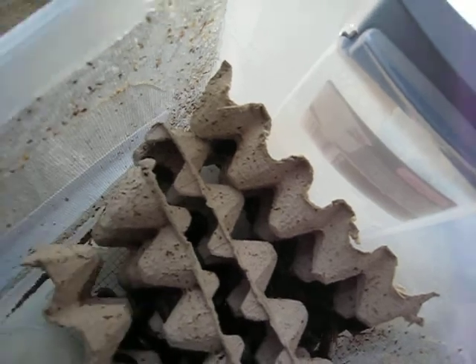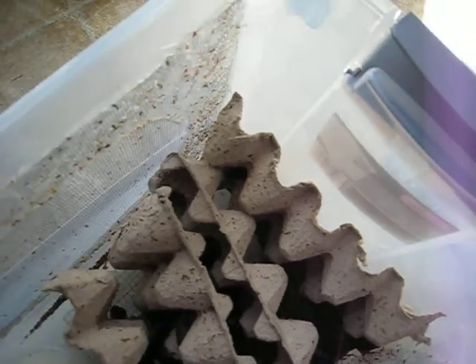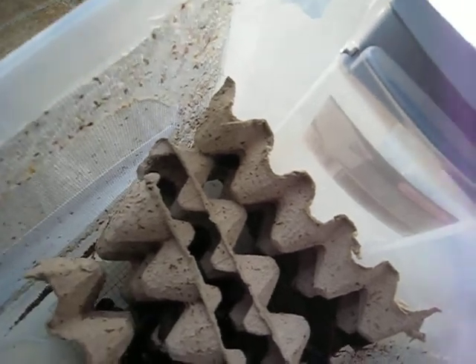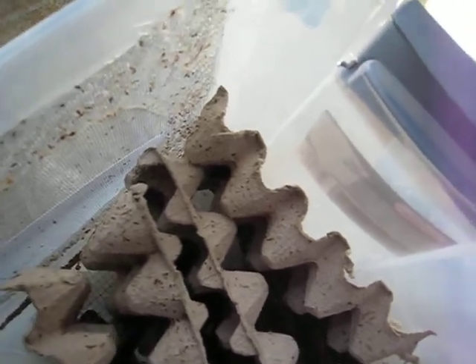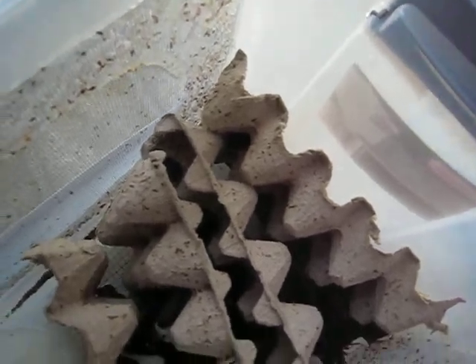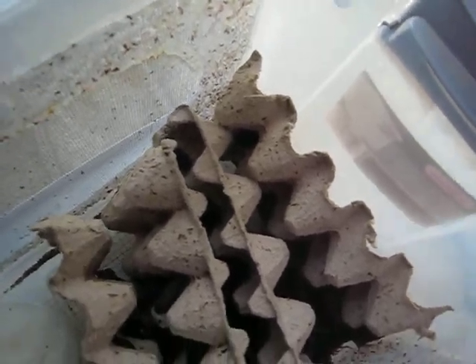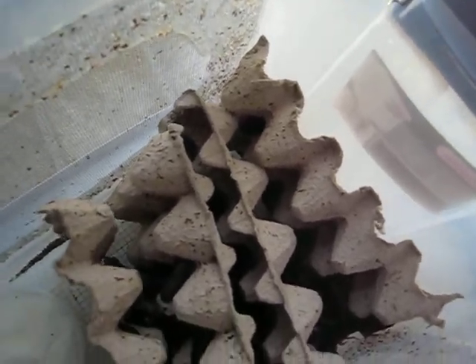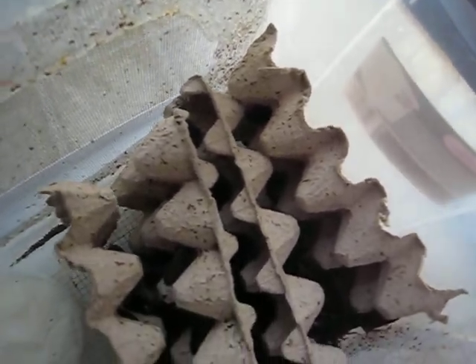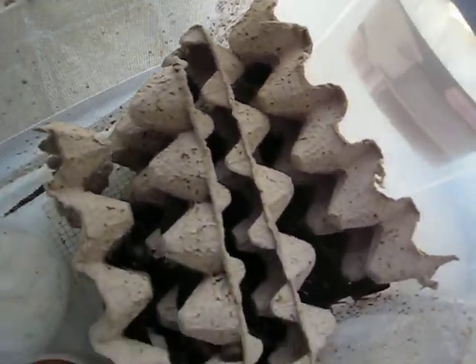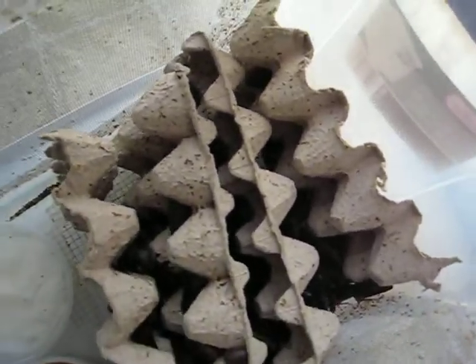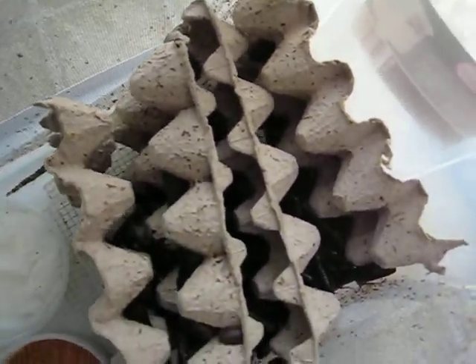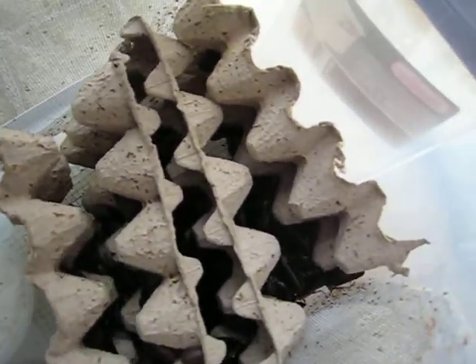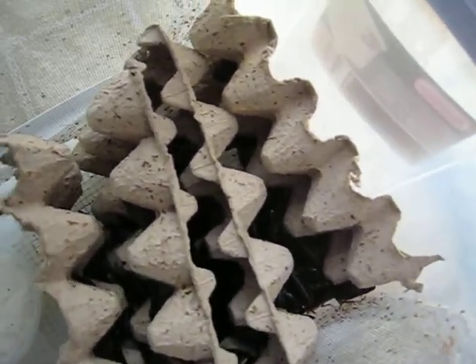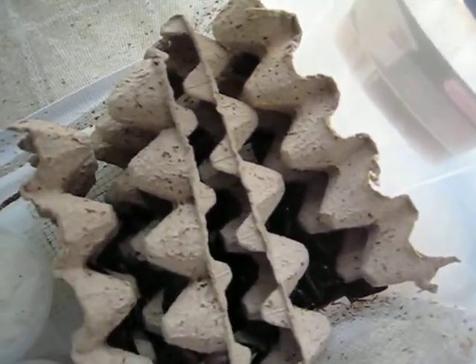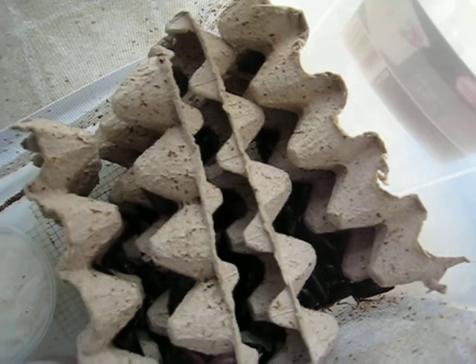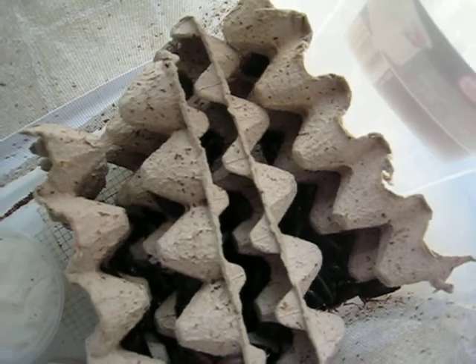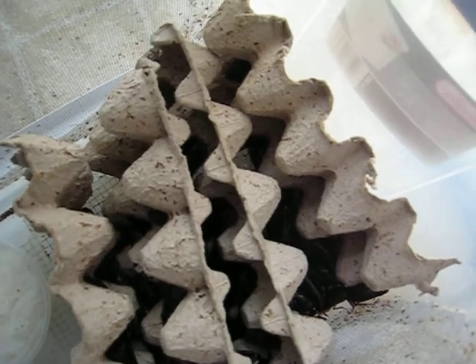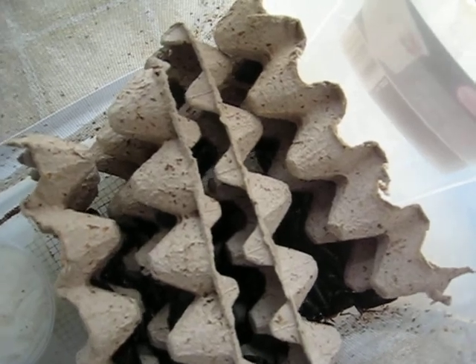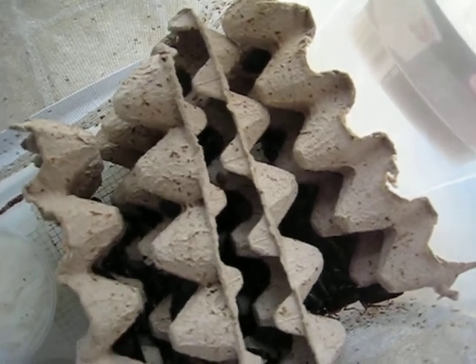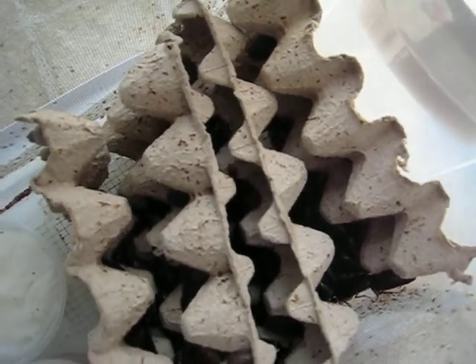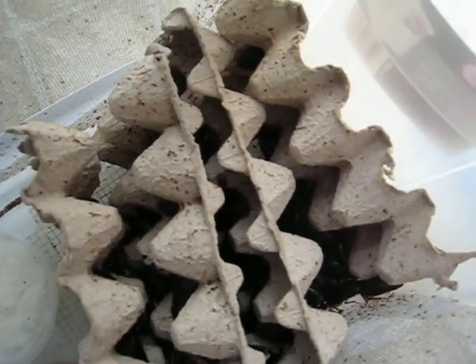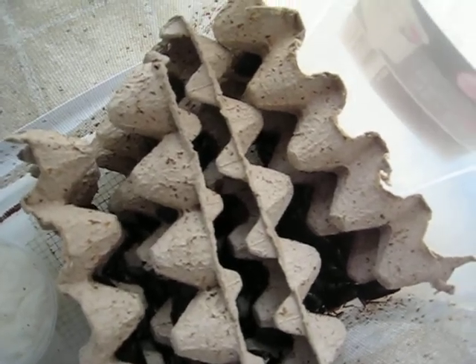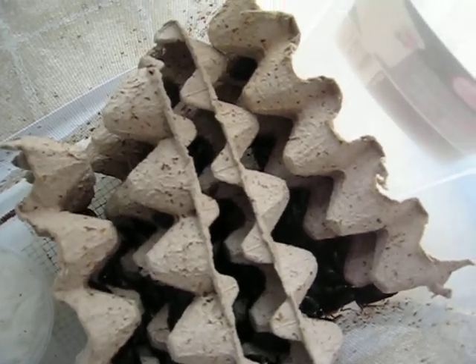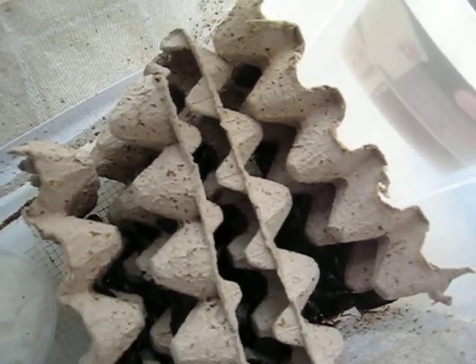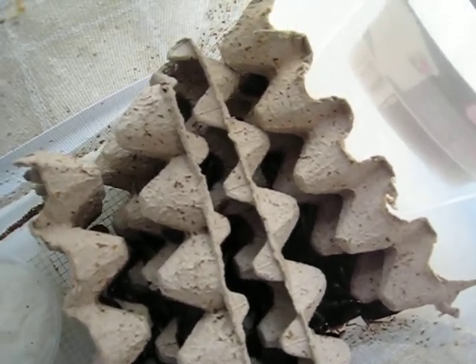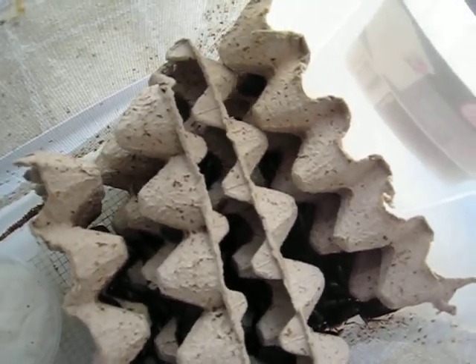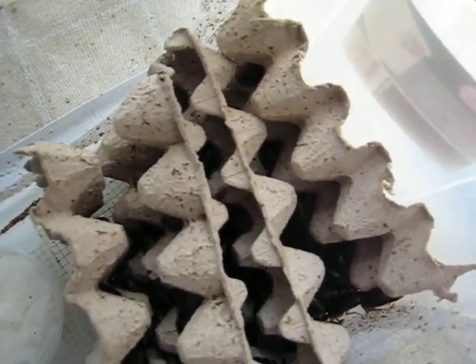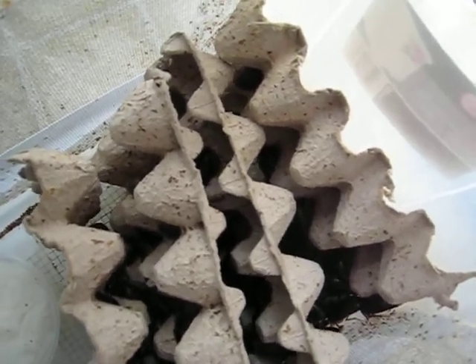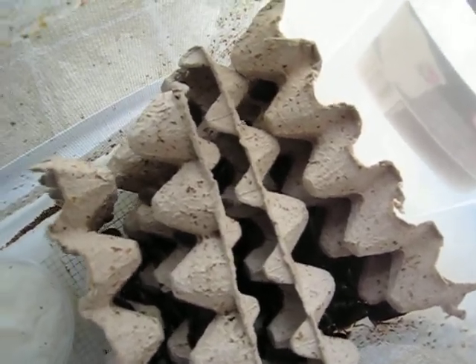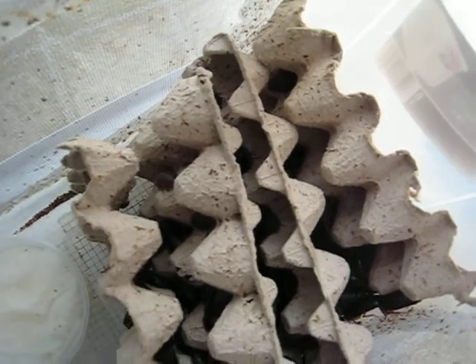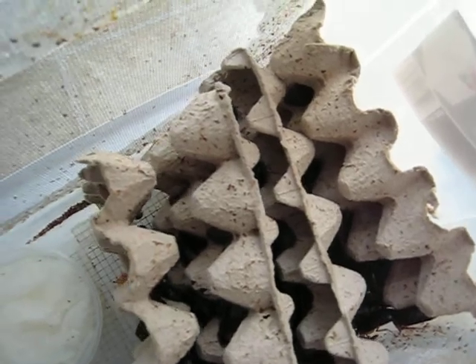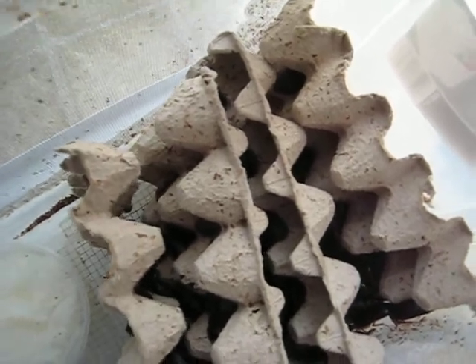You have to put a couple of nymphs in because it gives them the feel that this is a real colony, the females, and they release the babies much easier and faster and more, I believe.